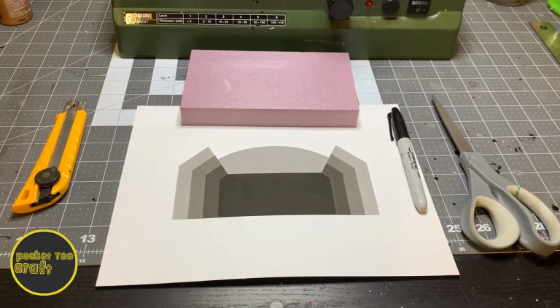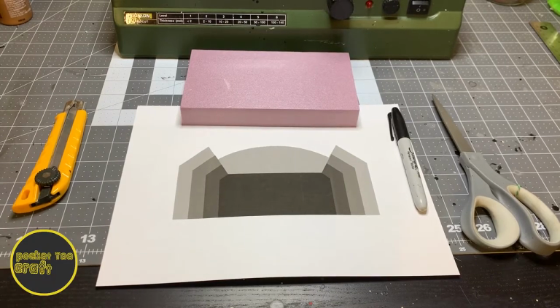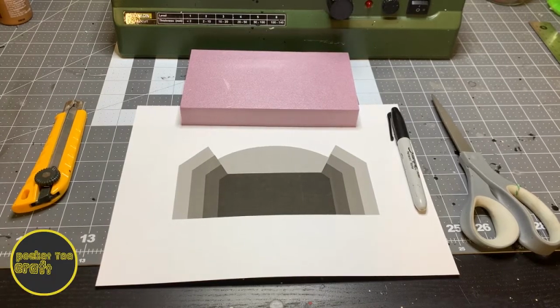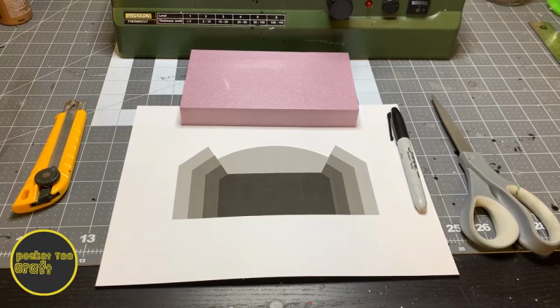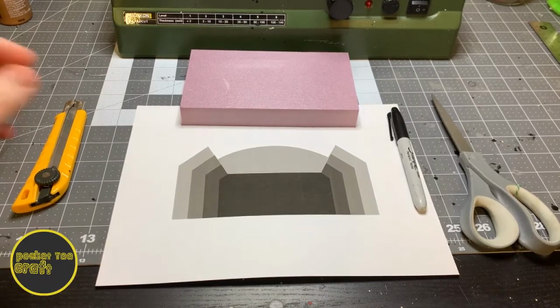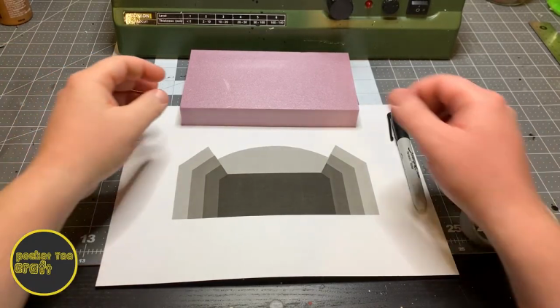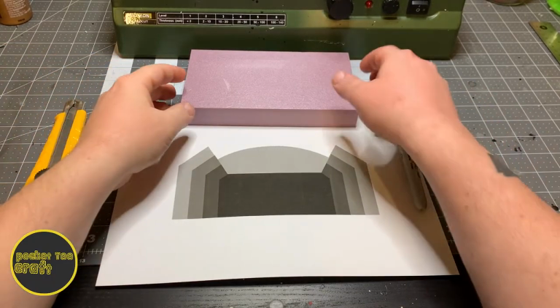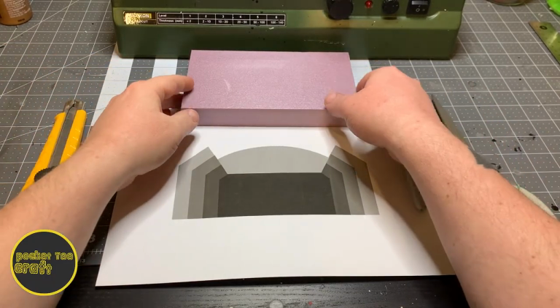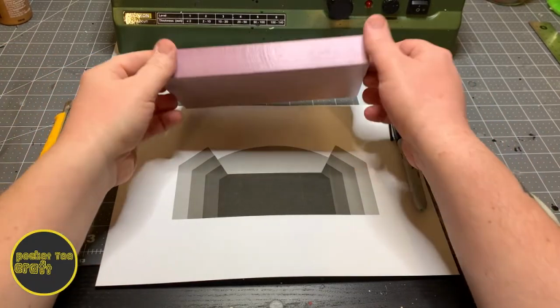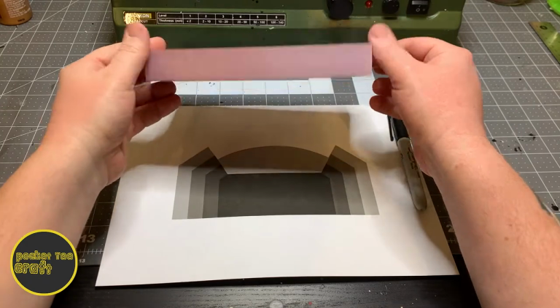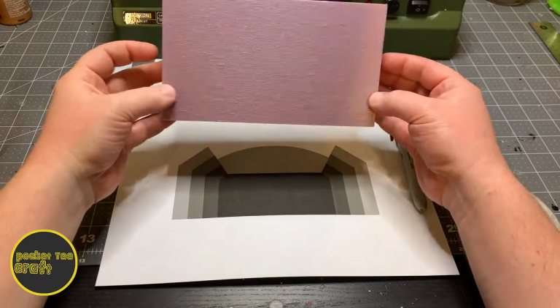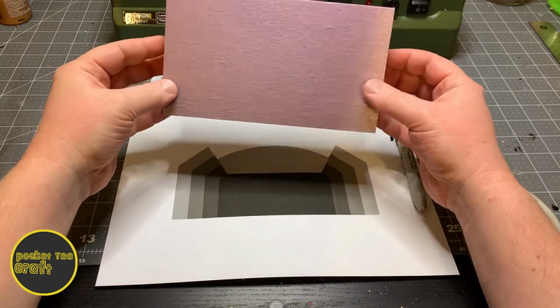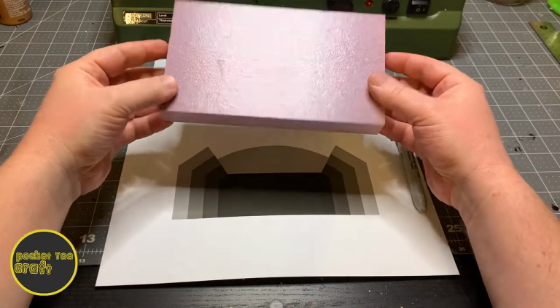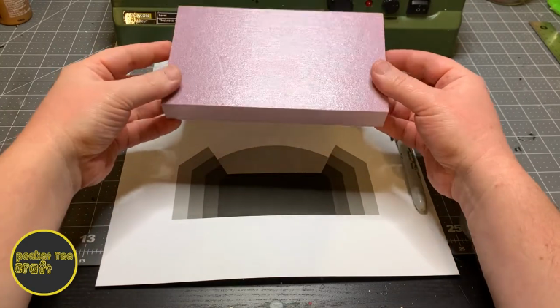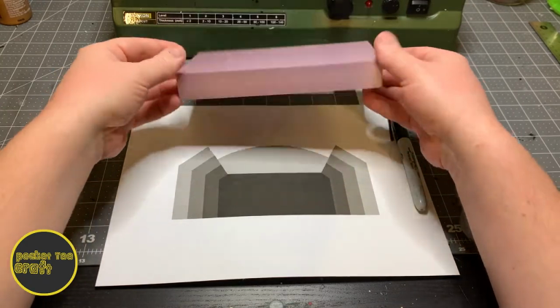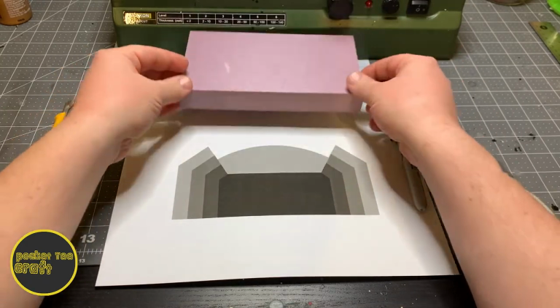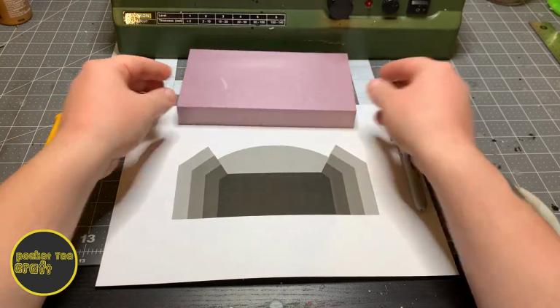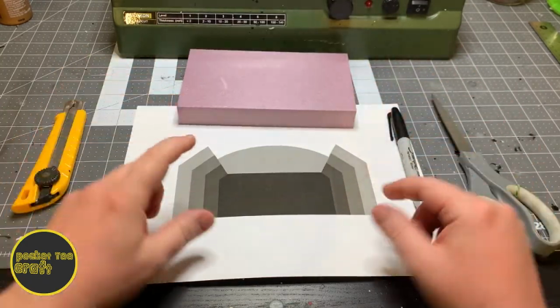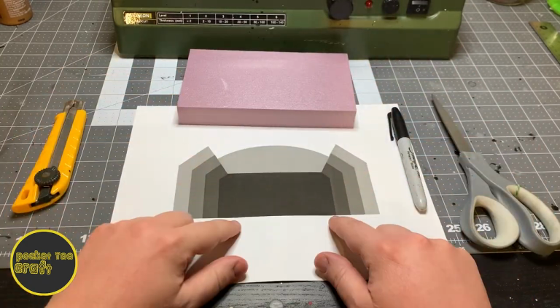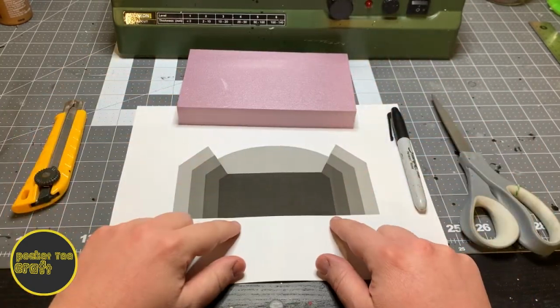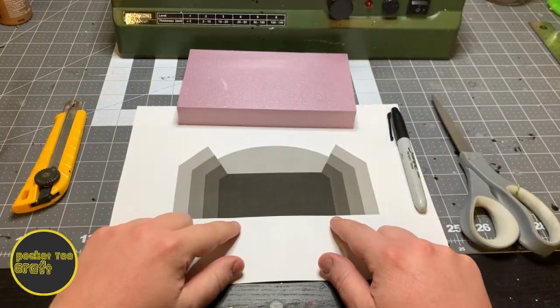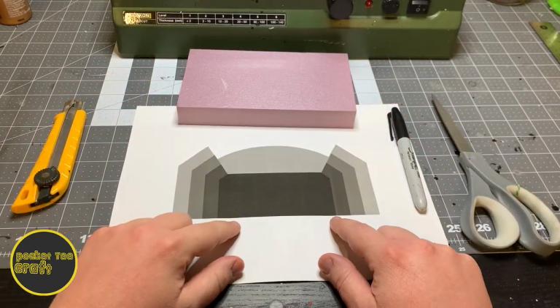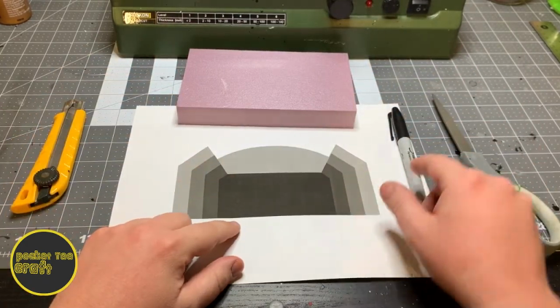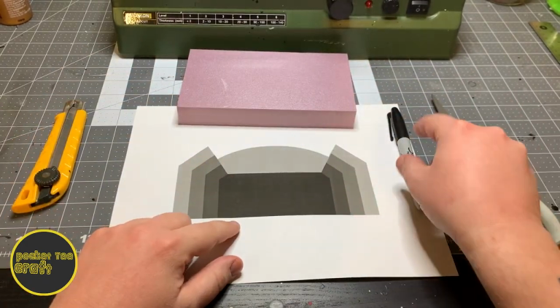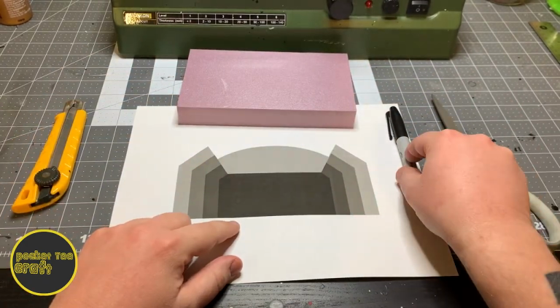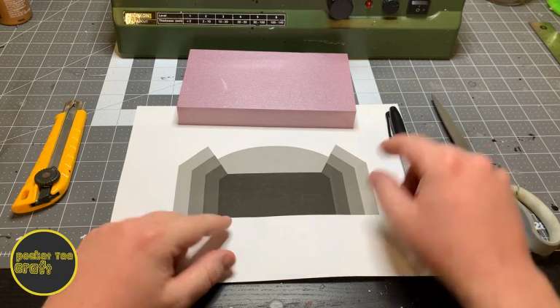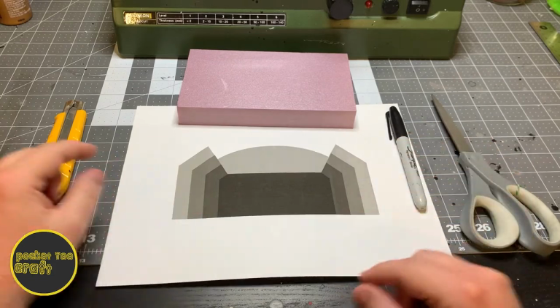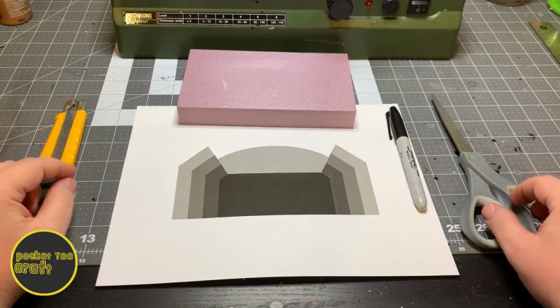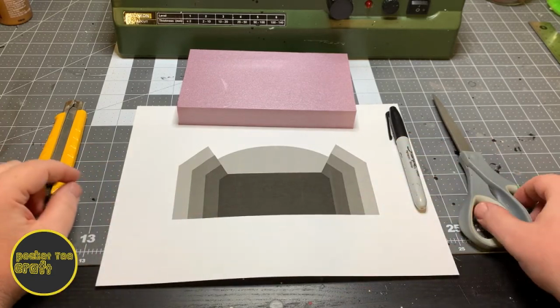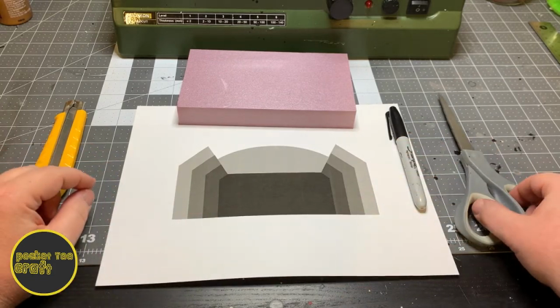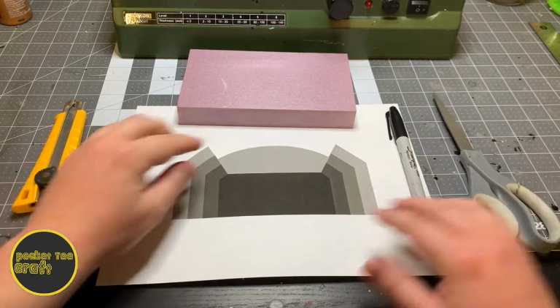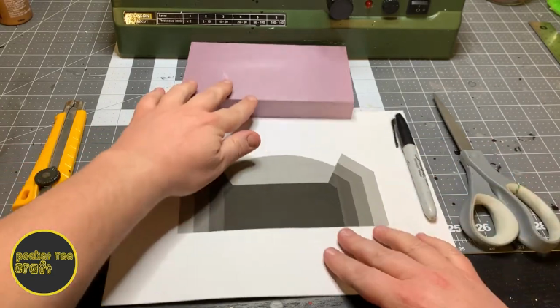Alright, grab your 7x4 piece of foam, download and print out the template. There's a link in the description below. You'll need a marker, knife, and a pair of scissors.